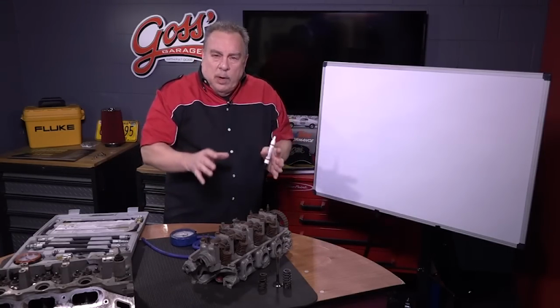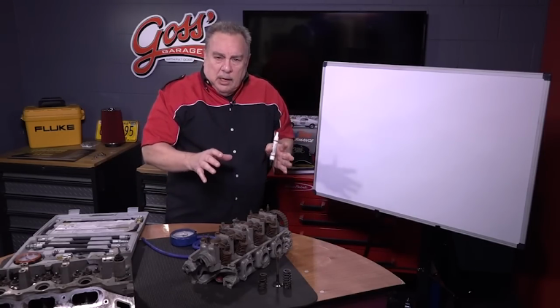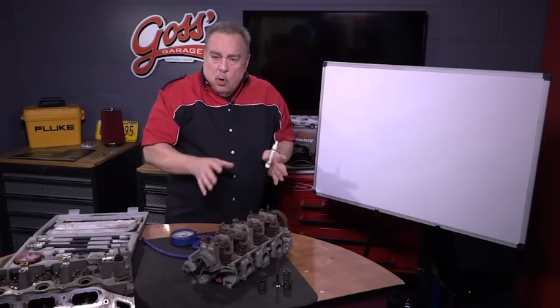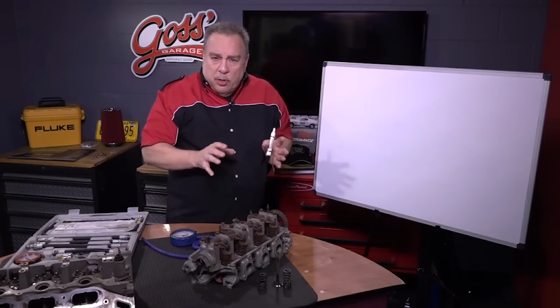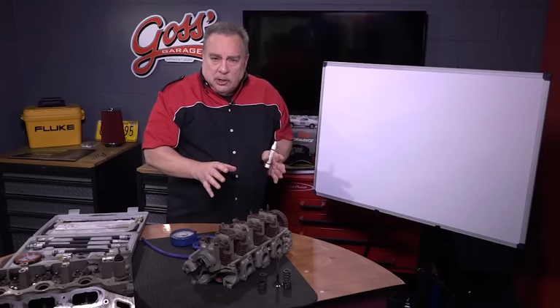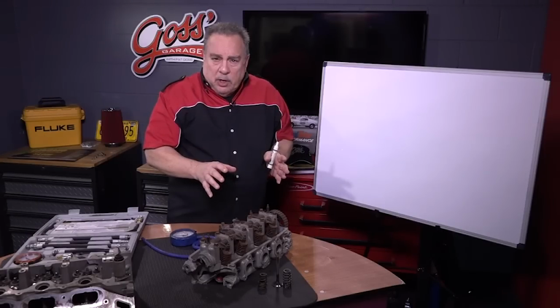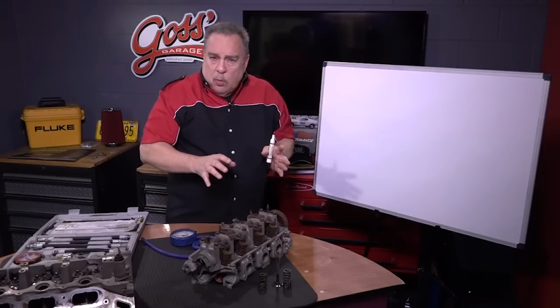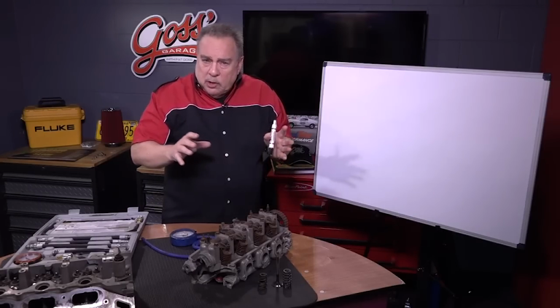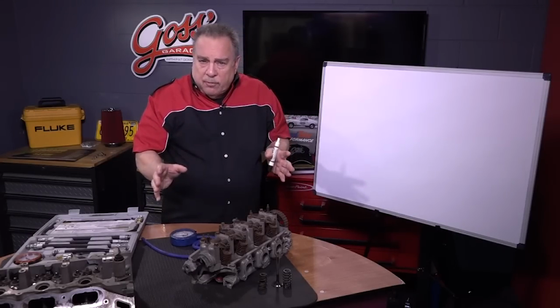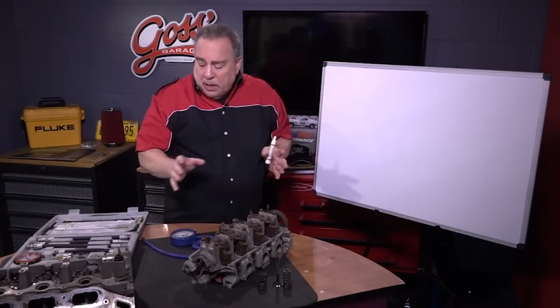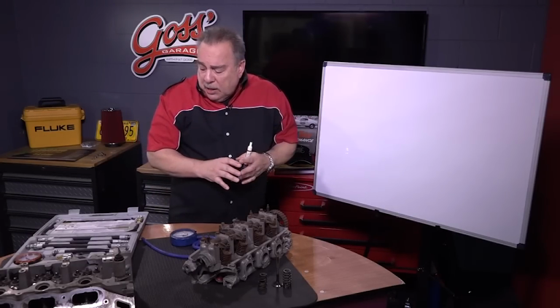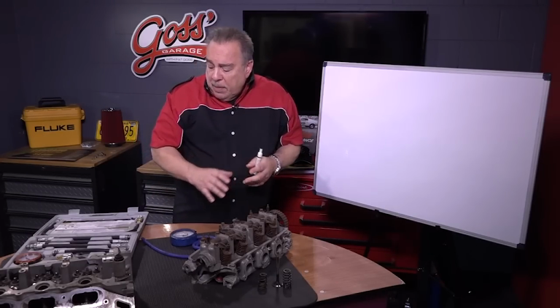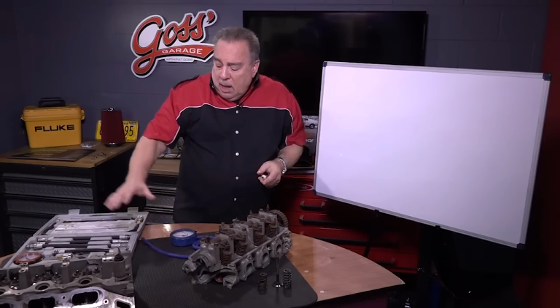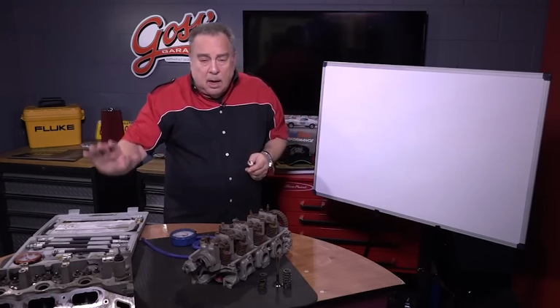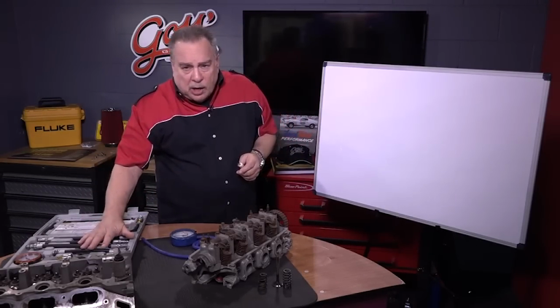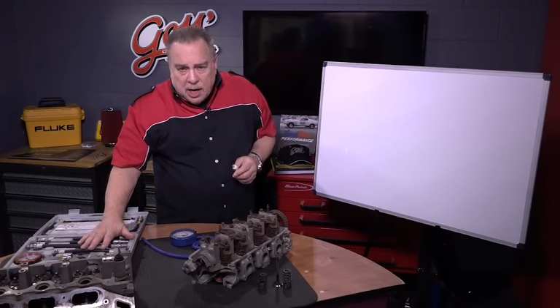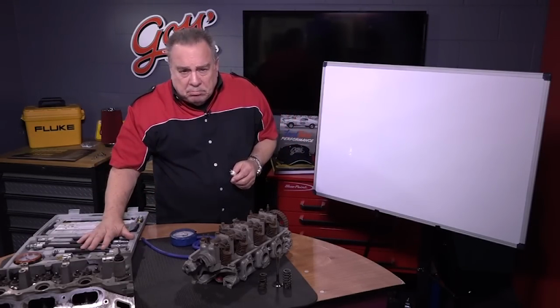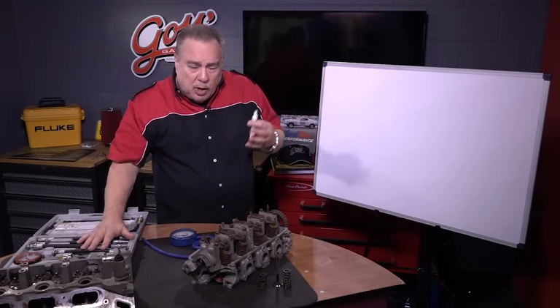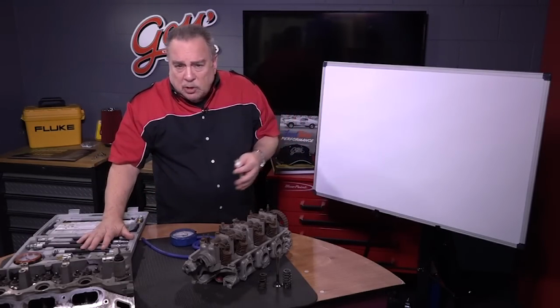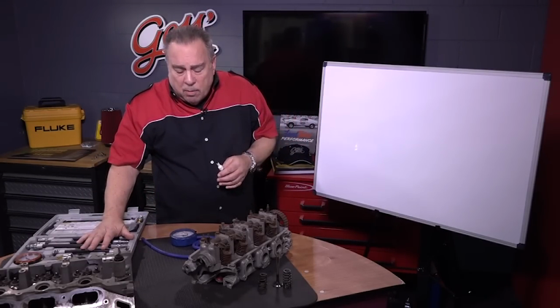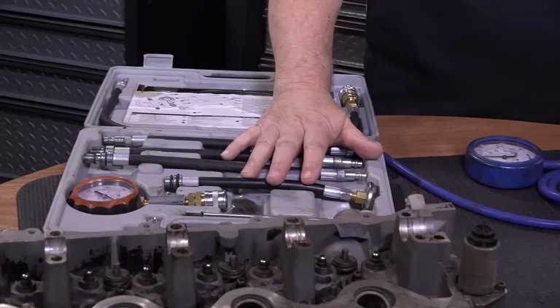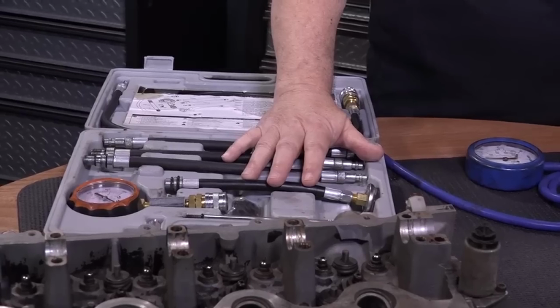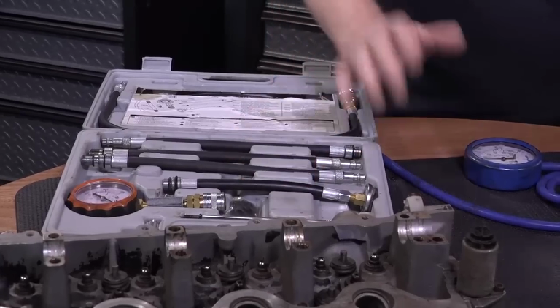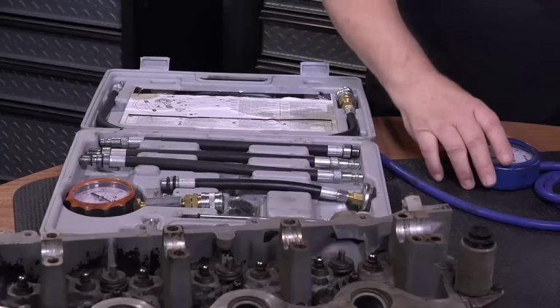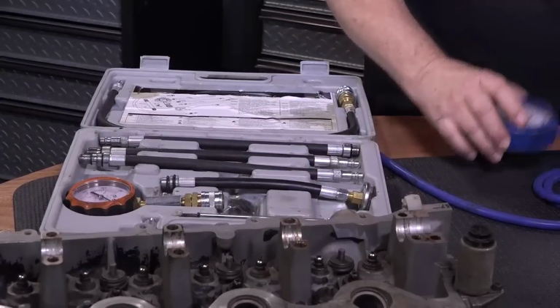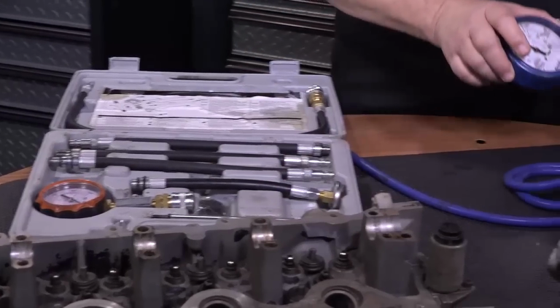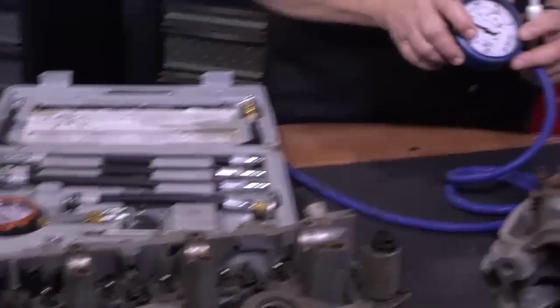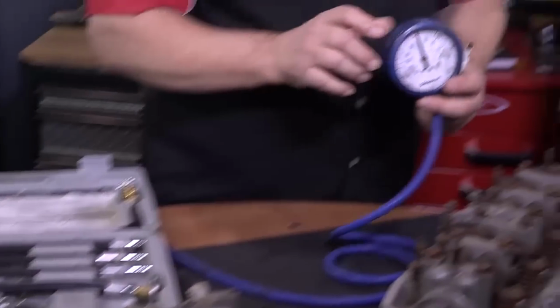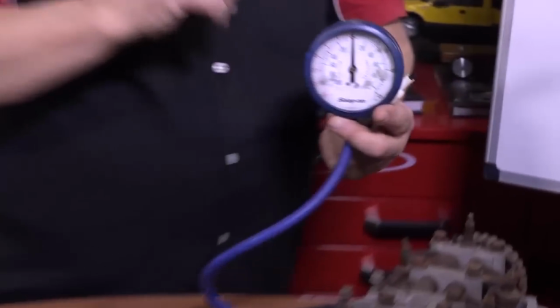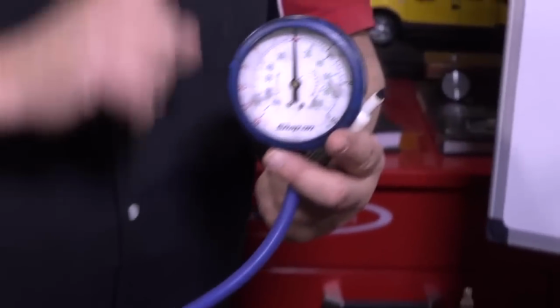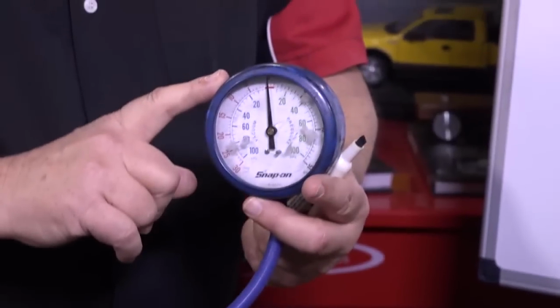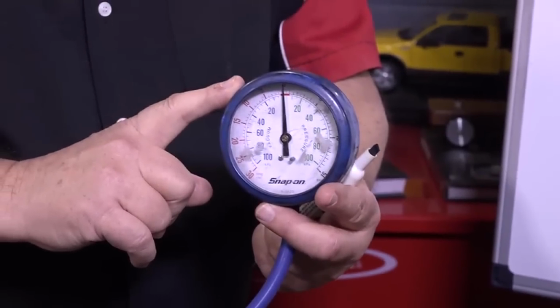We did the normal things that we do when we check for something like that — a compression test. Compression was normal on it. We did the business with the vacuum gauge.